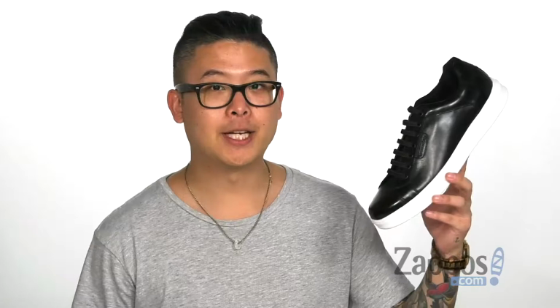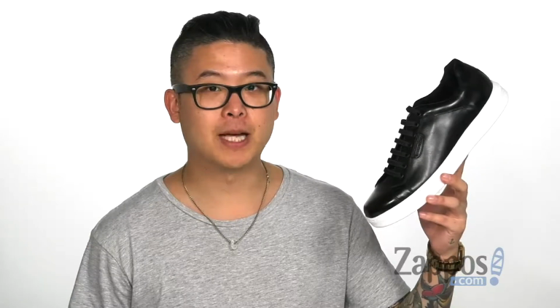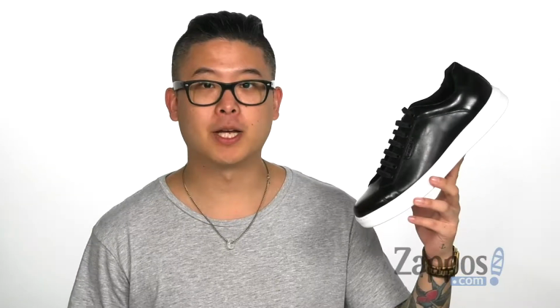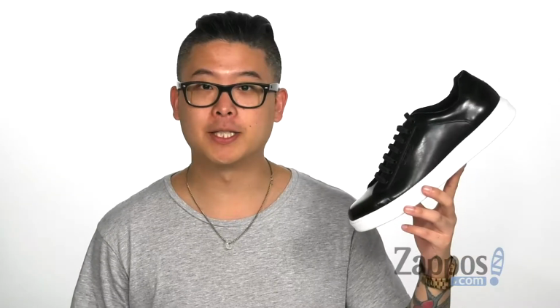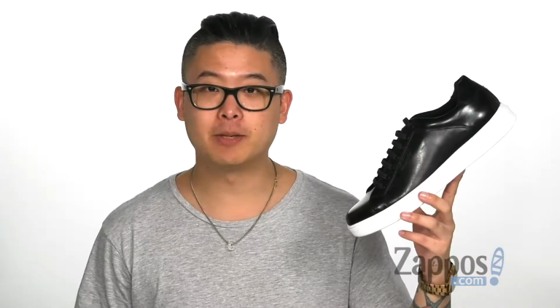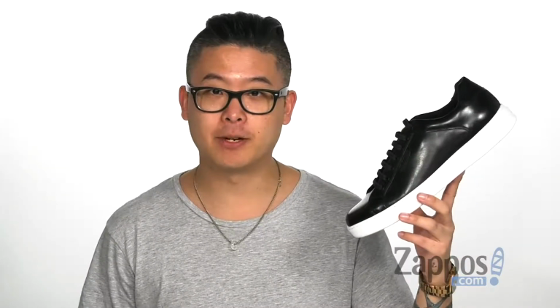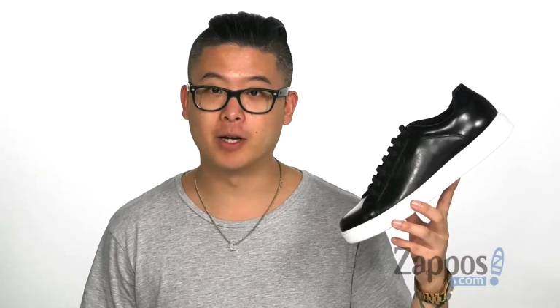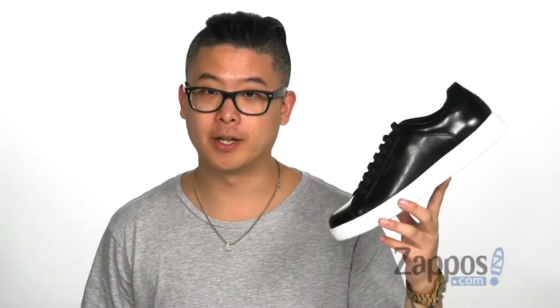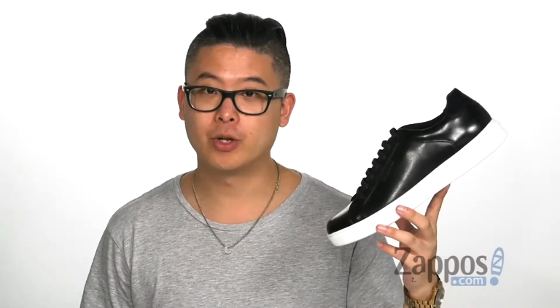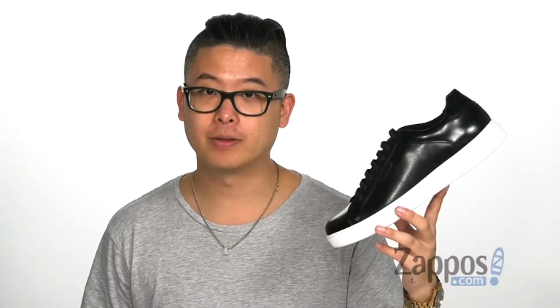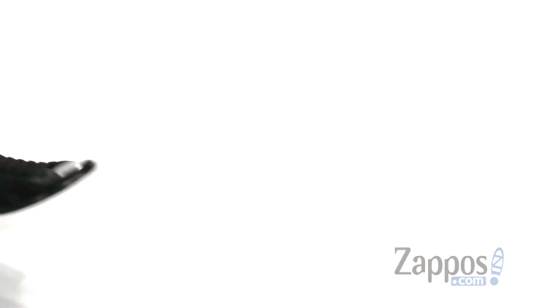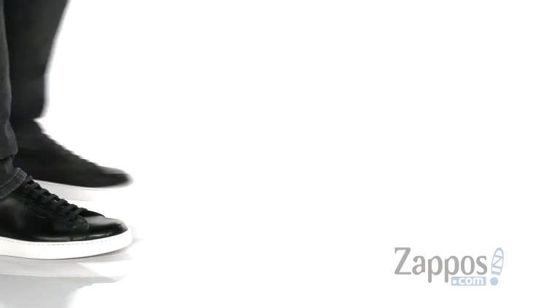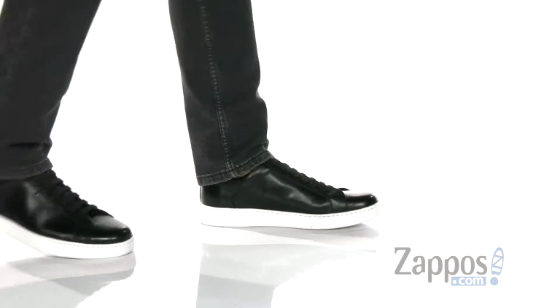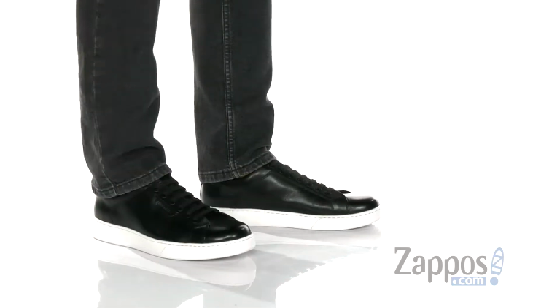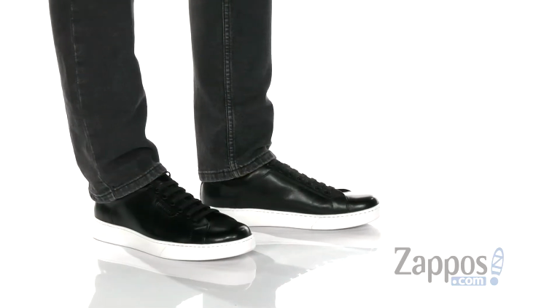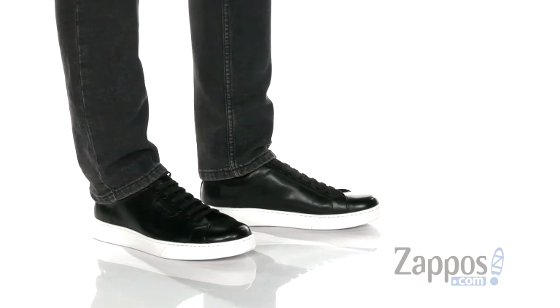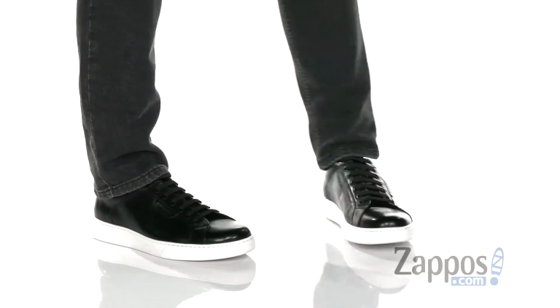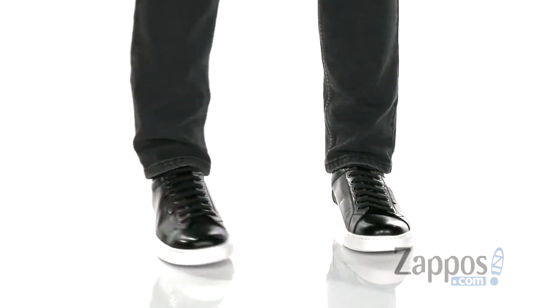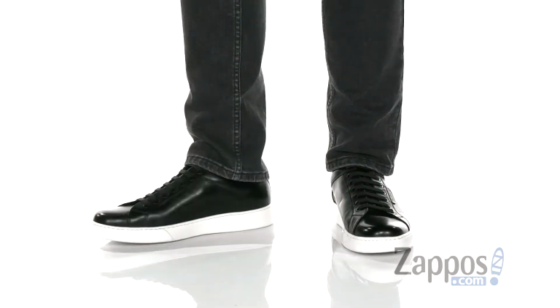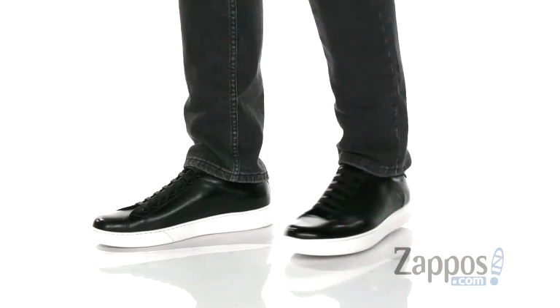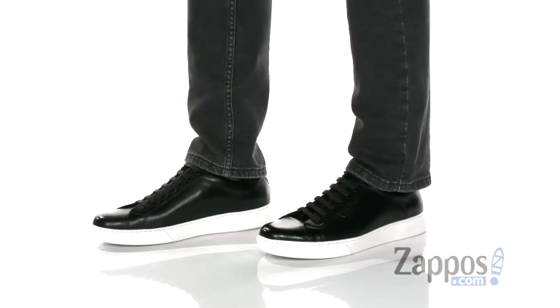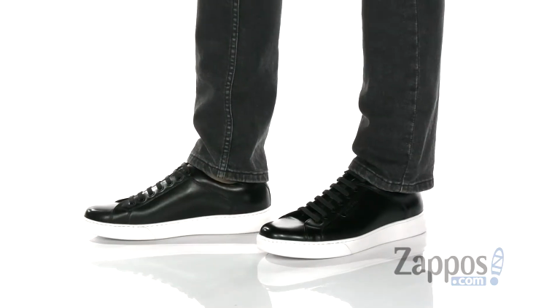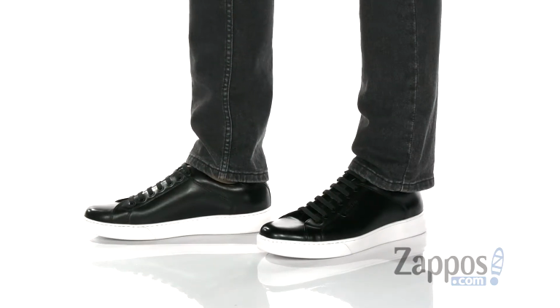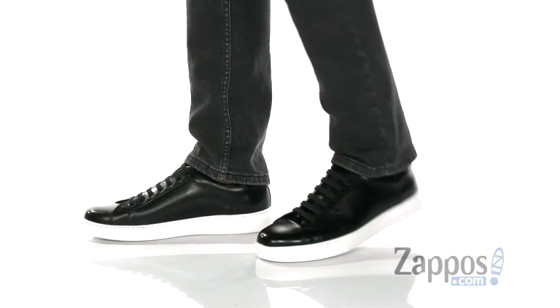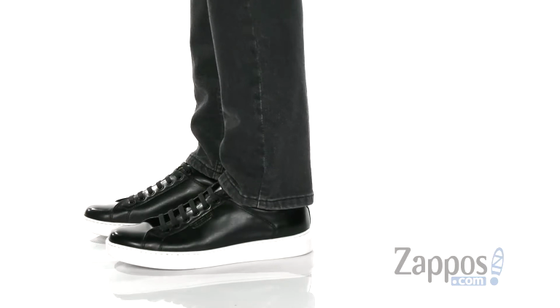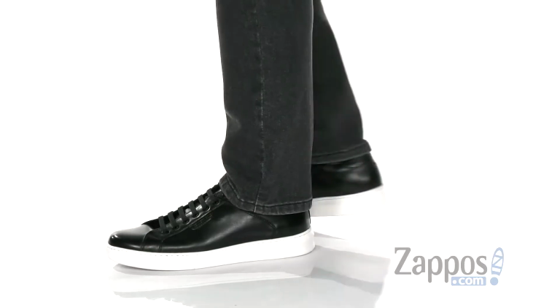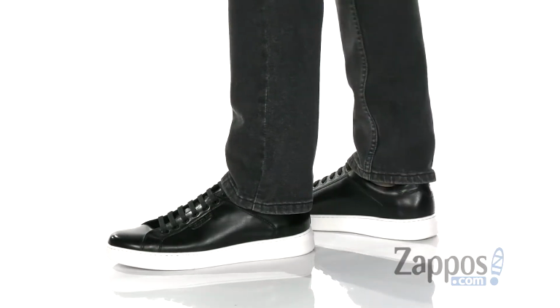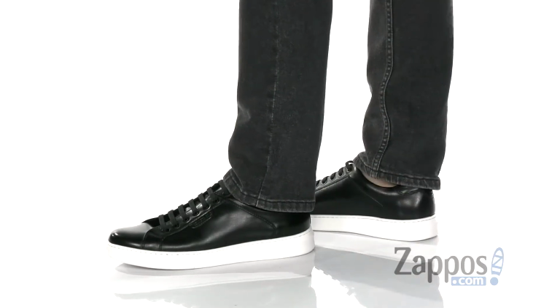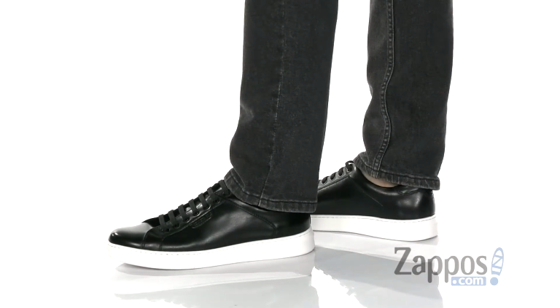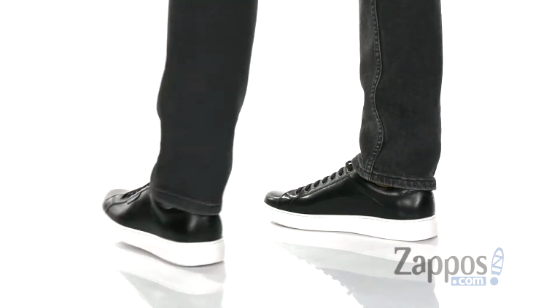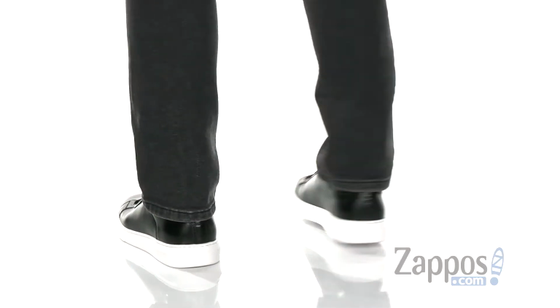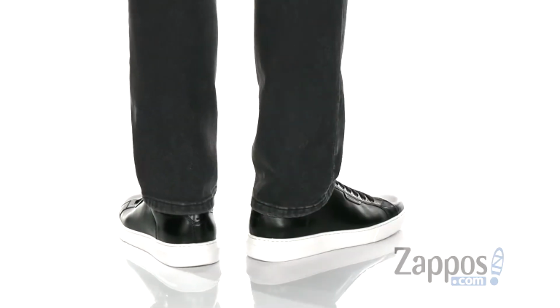Hey, it's Andrew from Zappos and this is the Liam sneaker from Kenneth Cole New York. This clean and stylish sneaker features a smooth and durable leather upper. A traditional lace-up design provides a secure fit, and padding on the tongue and collar provide excellent comfort.